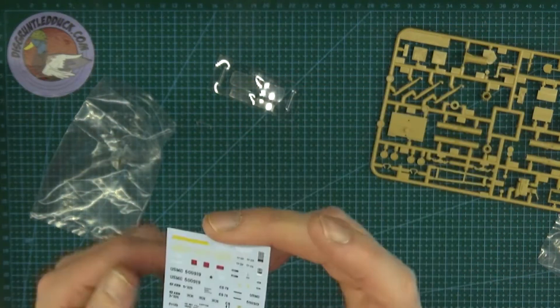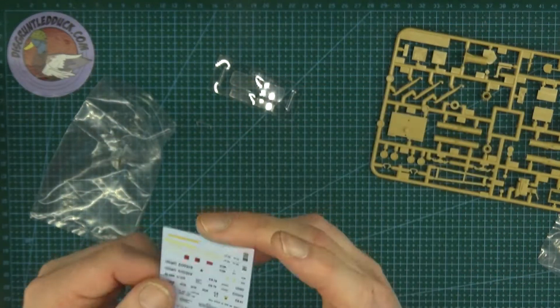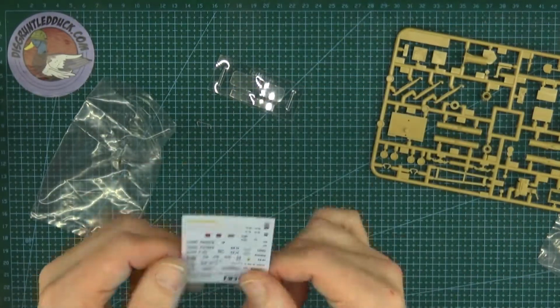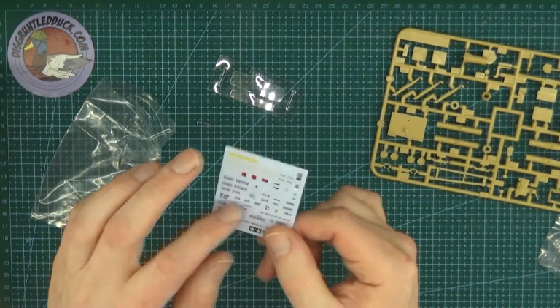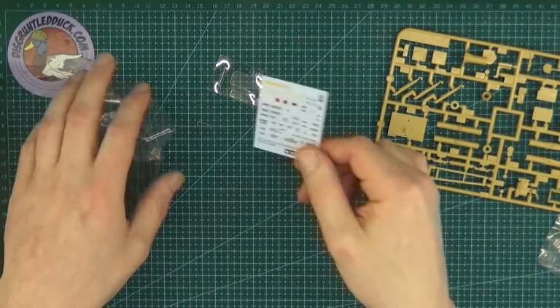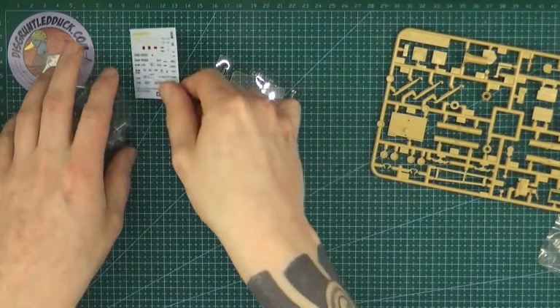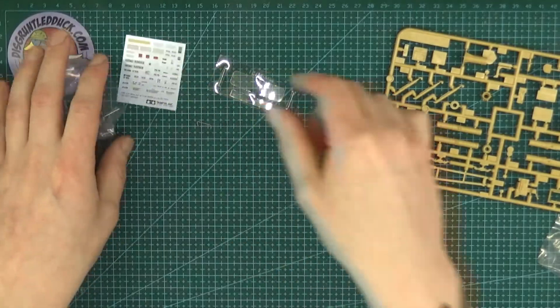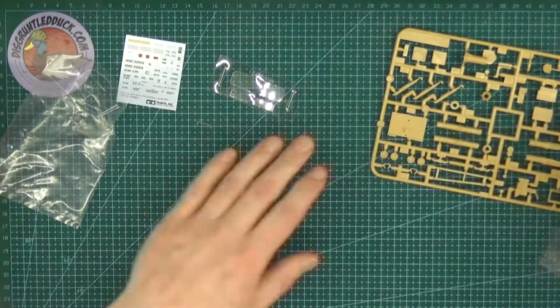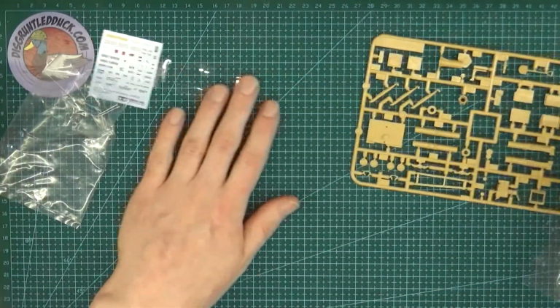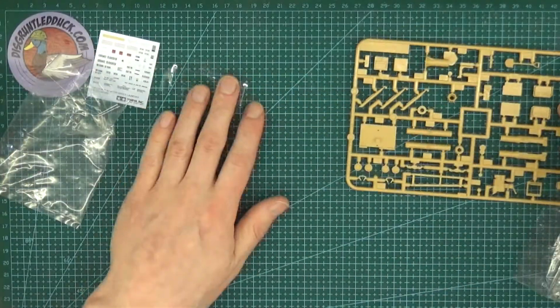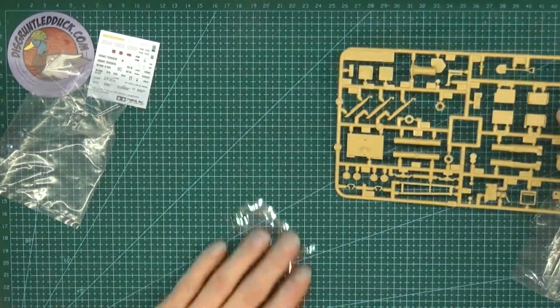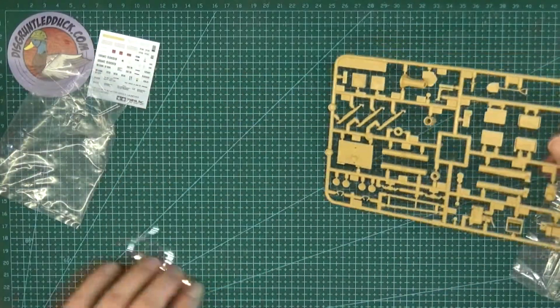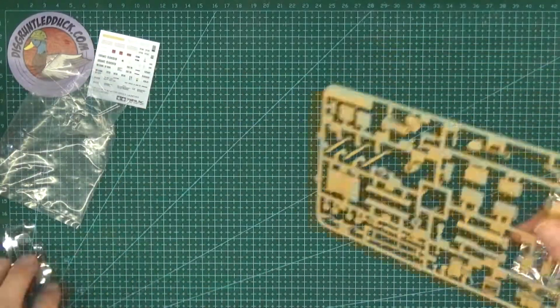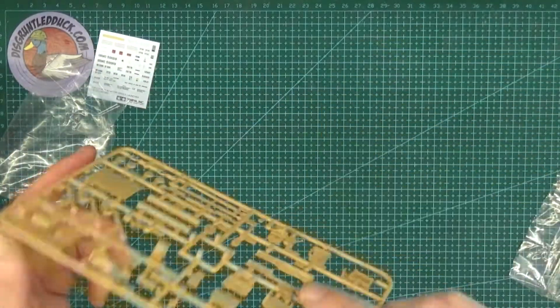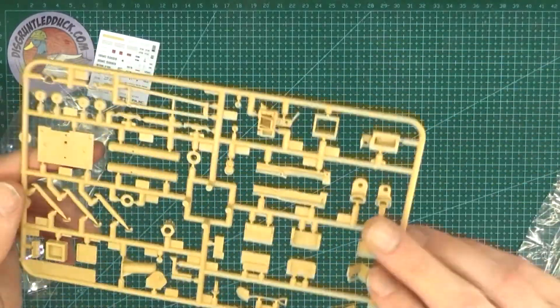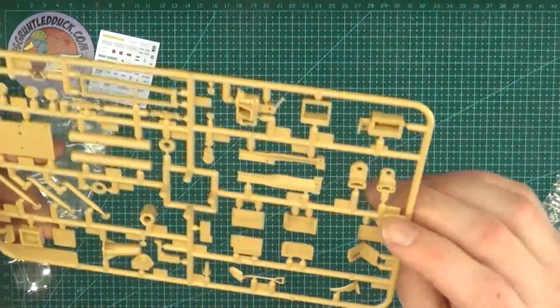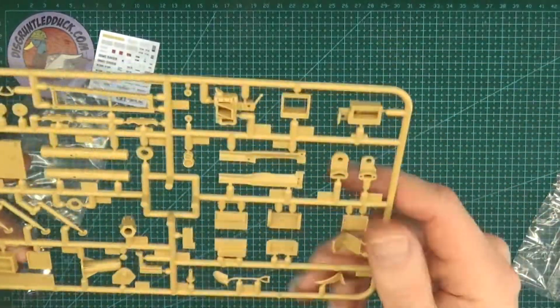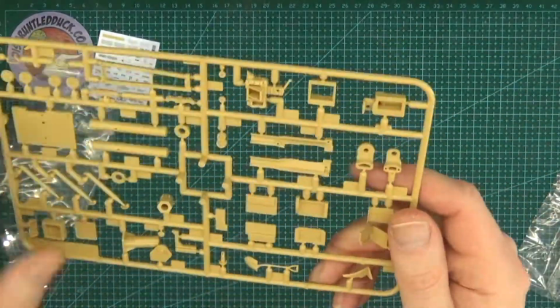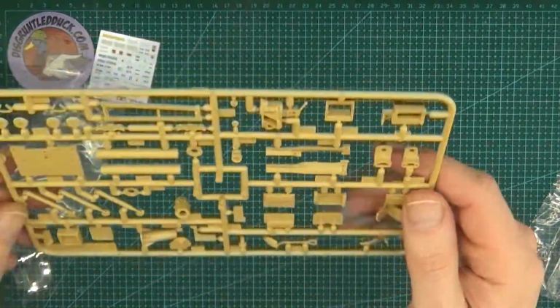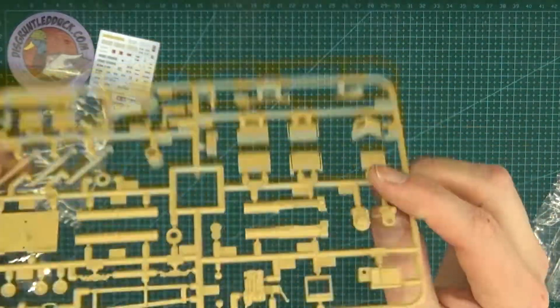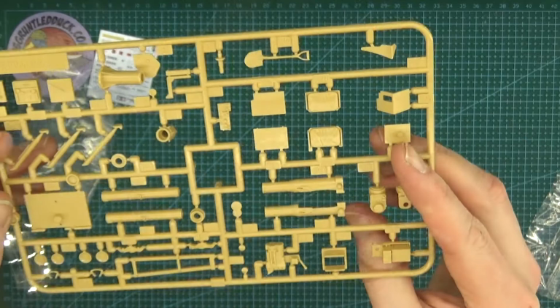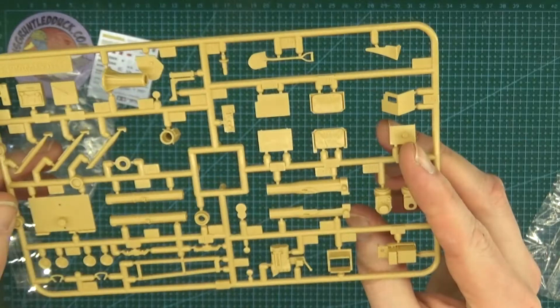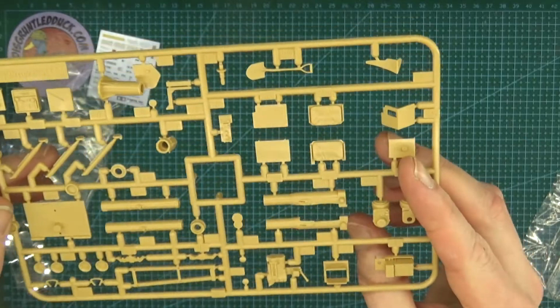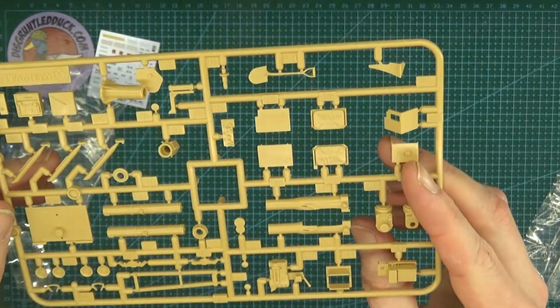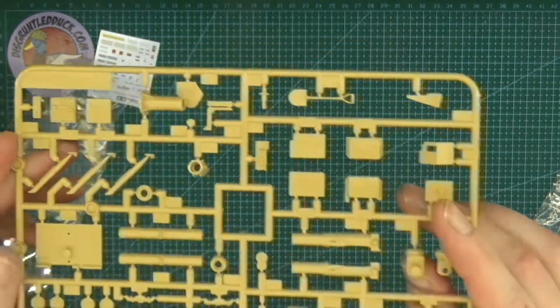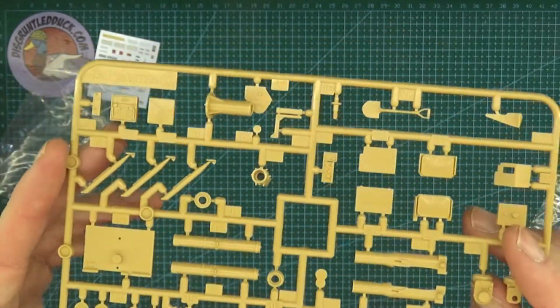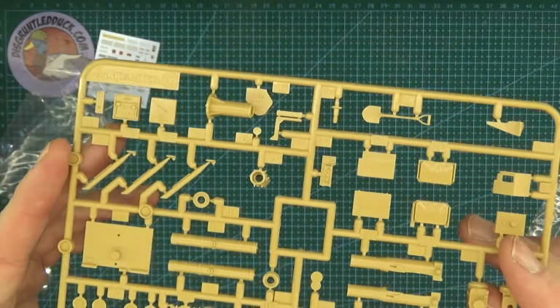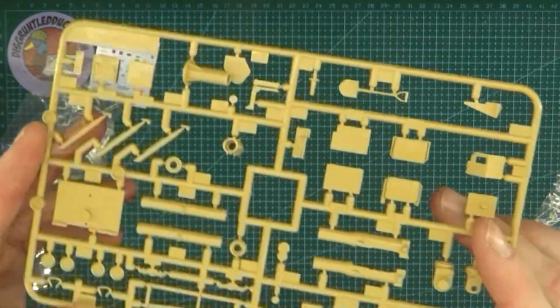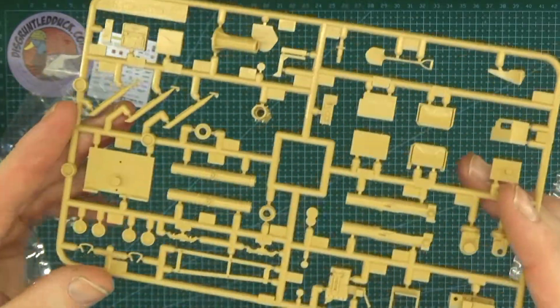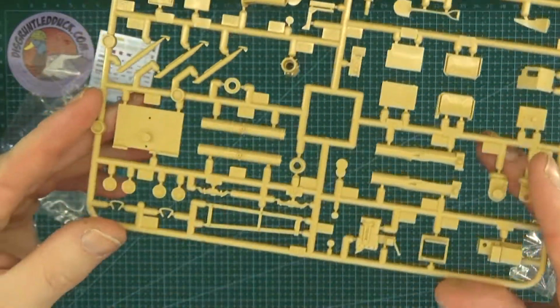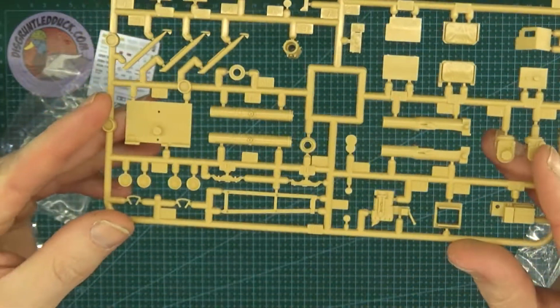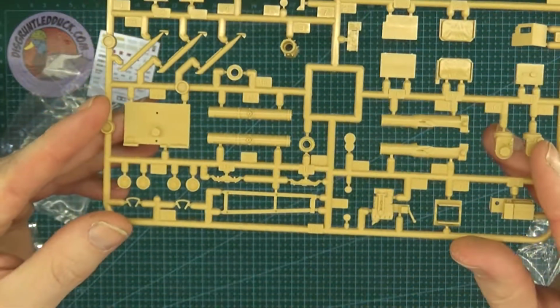We've got our decals — everything you need there for both versions. And on the final sprue we've got all the components to make up our missile launcher.